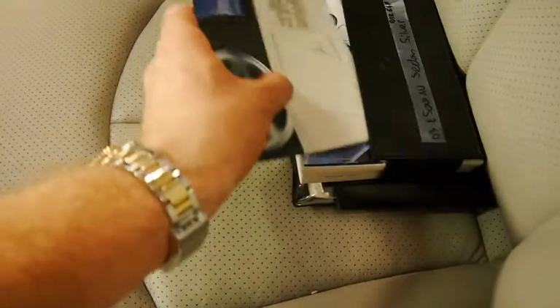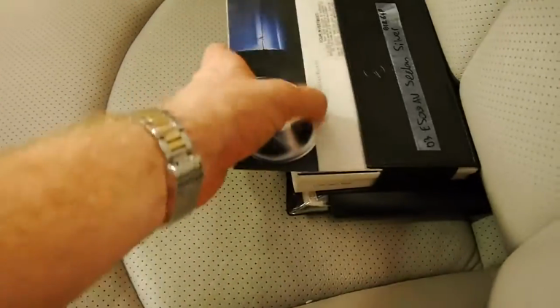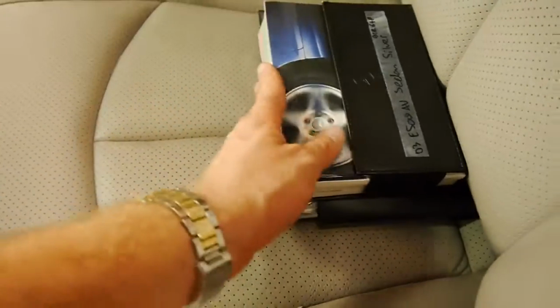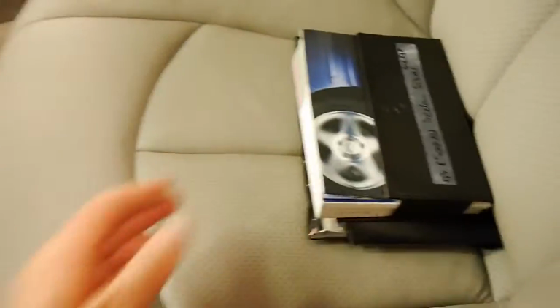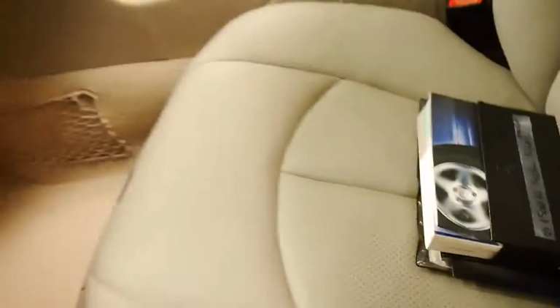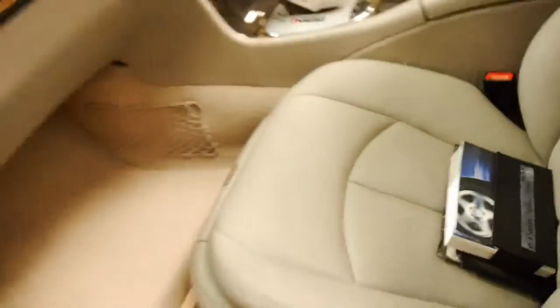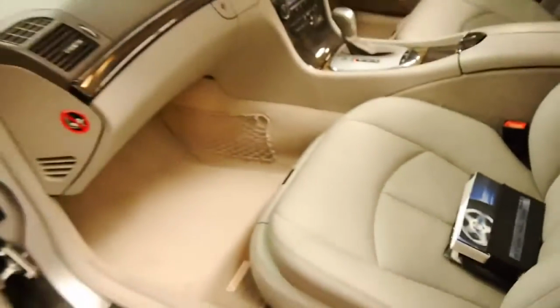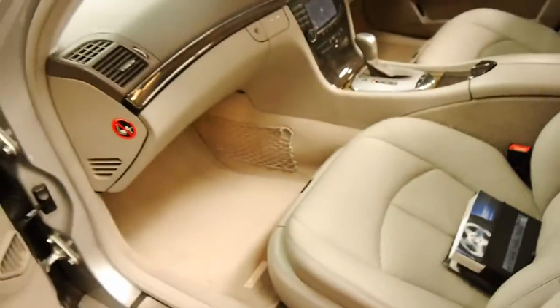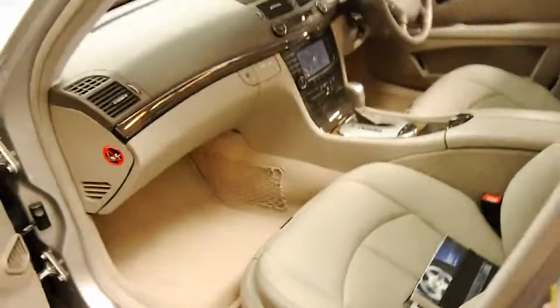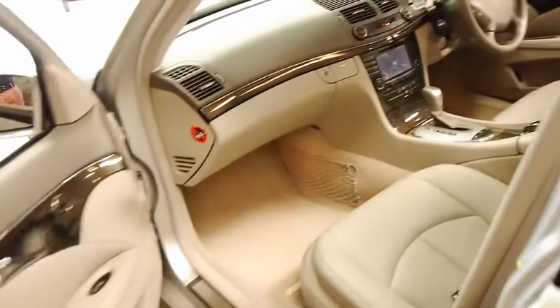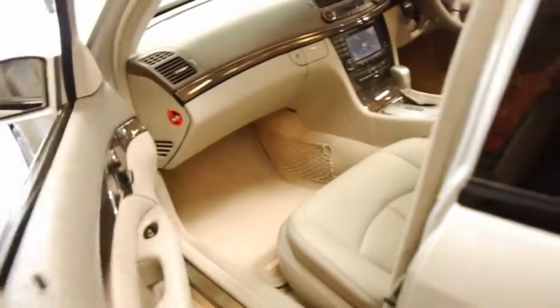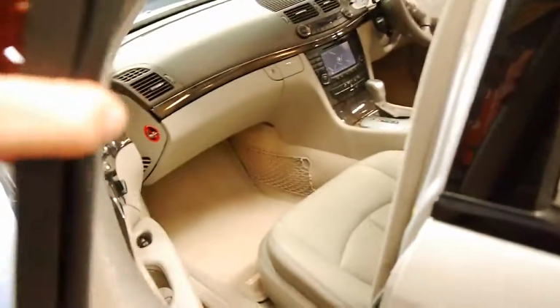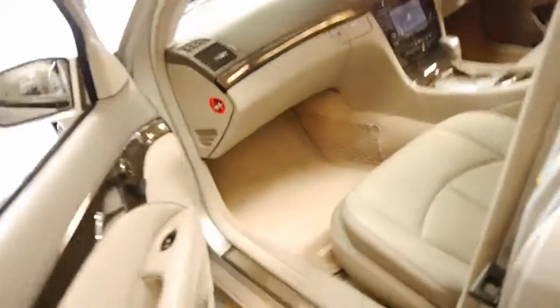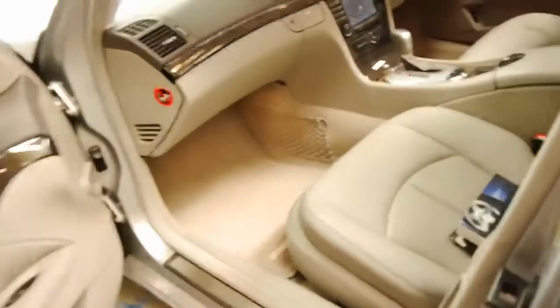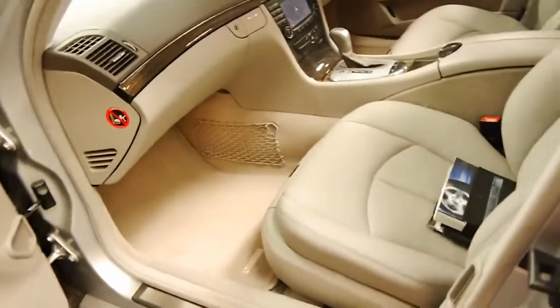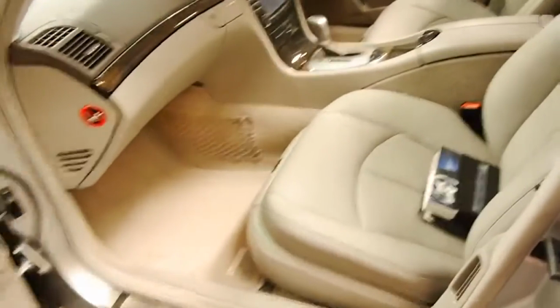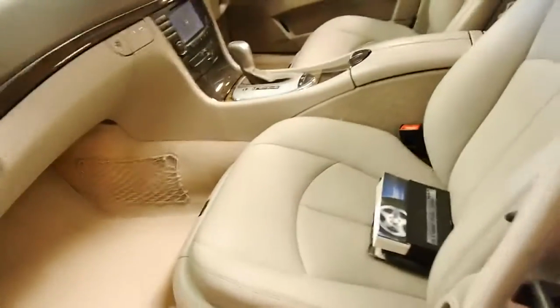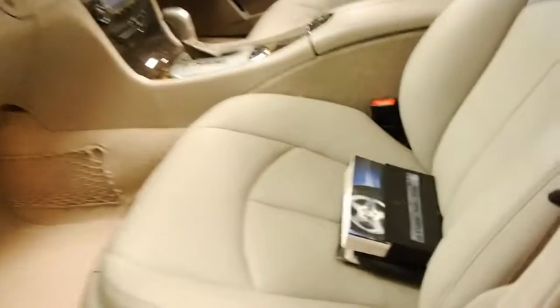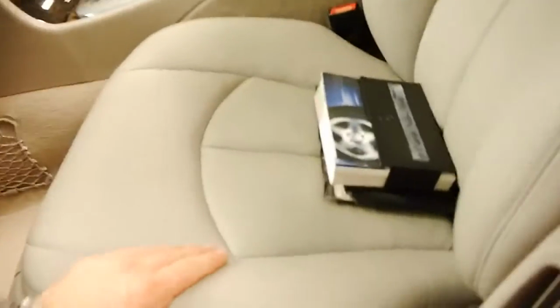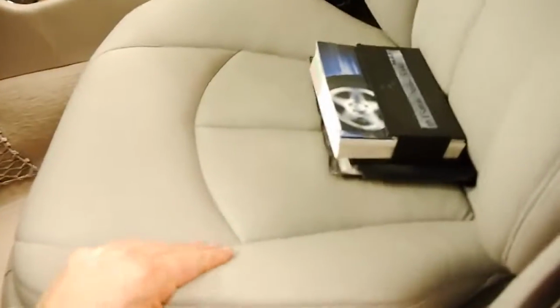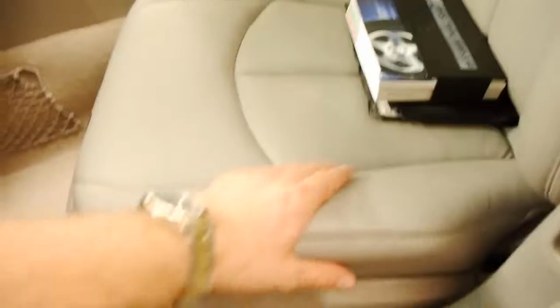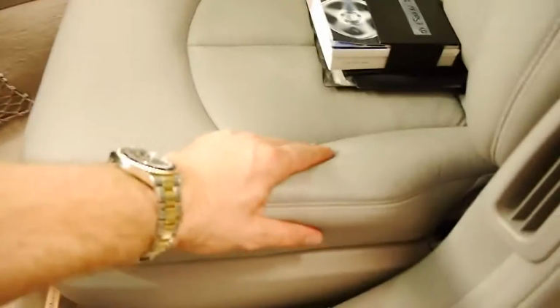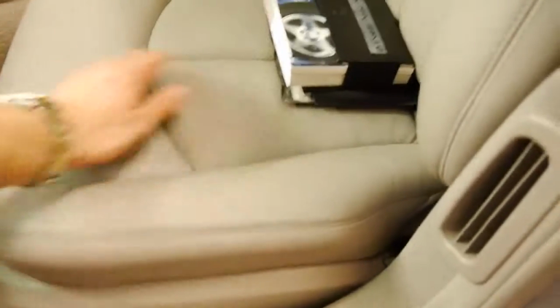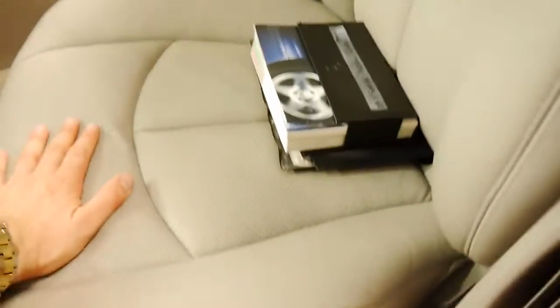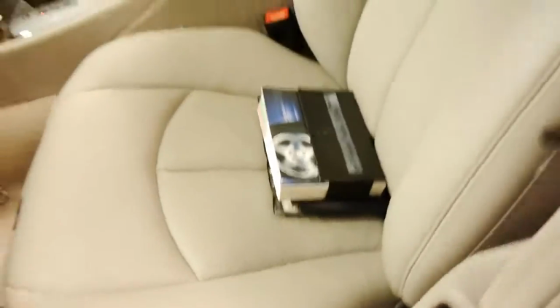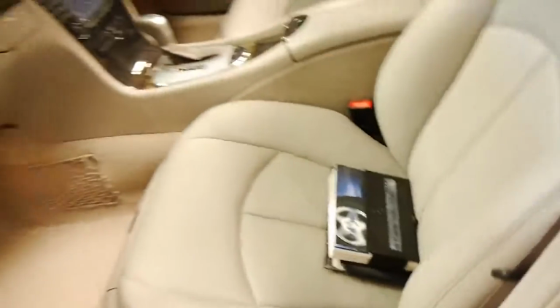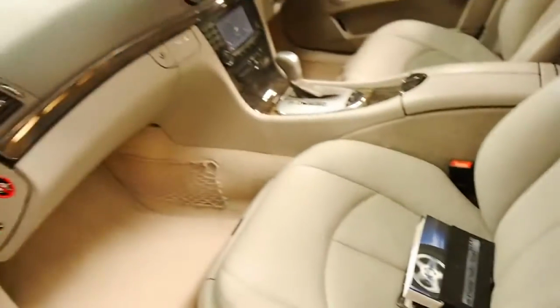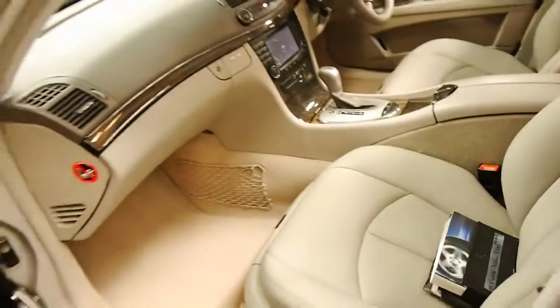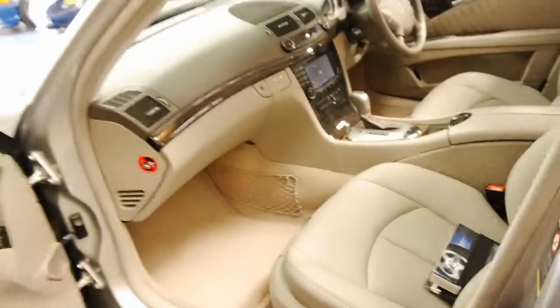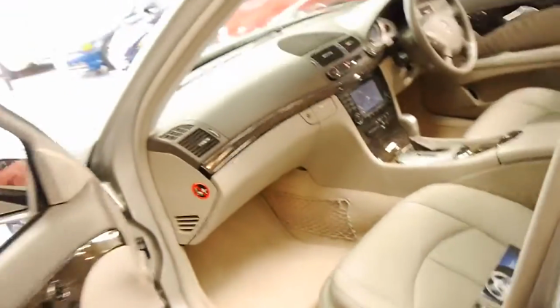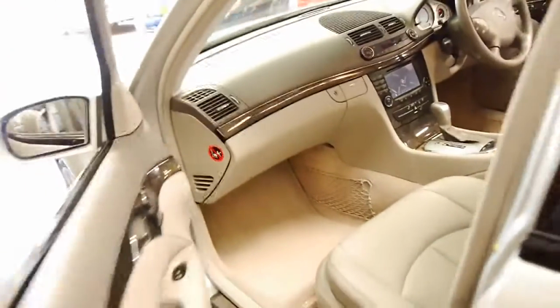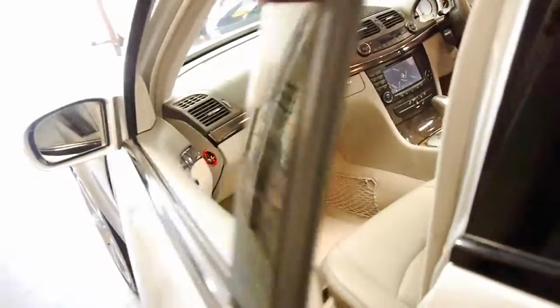It's got all the original books and factory mats. Look at these seats — every other W211 we've looked at has been parked outside and the seats haven't been looked after.